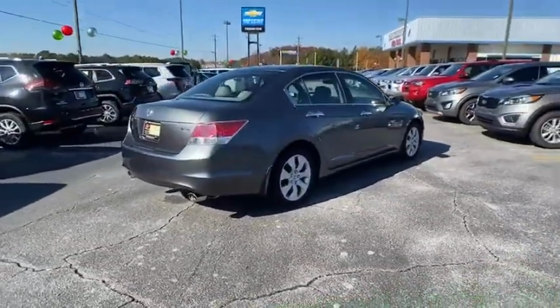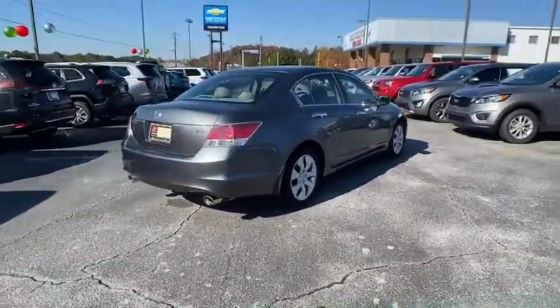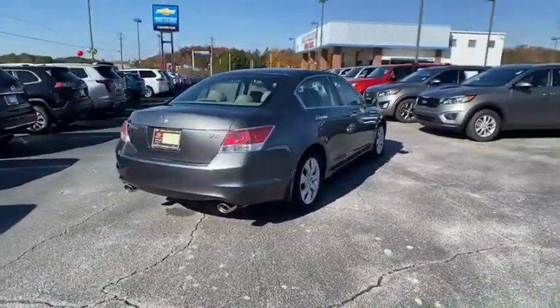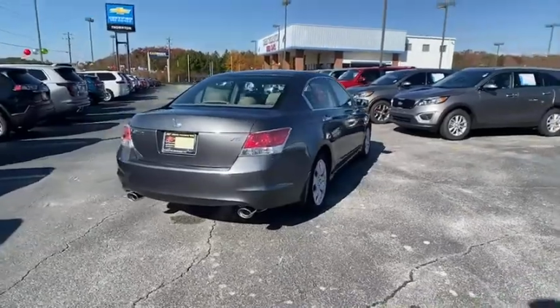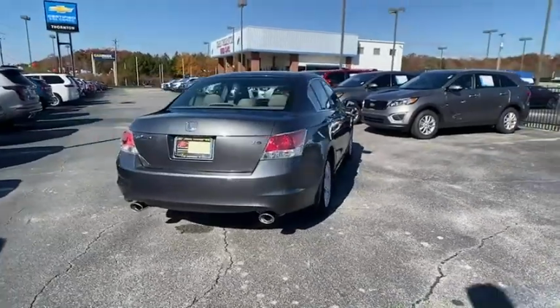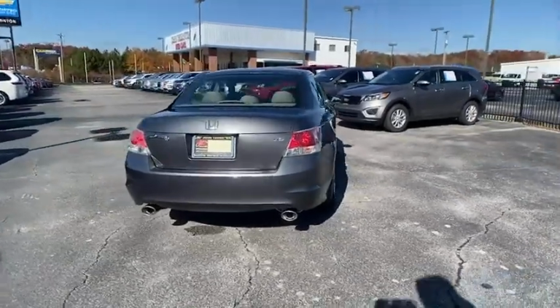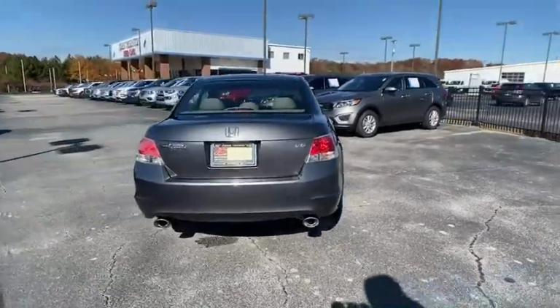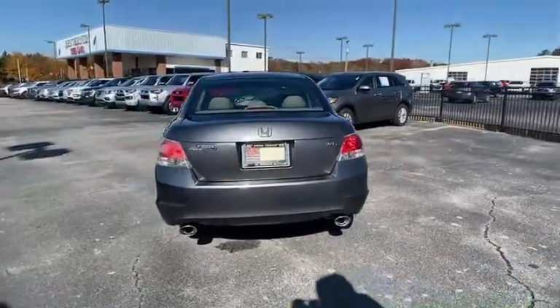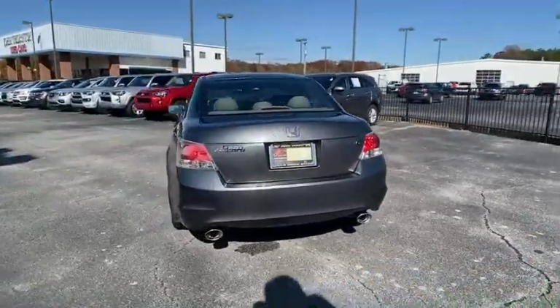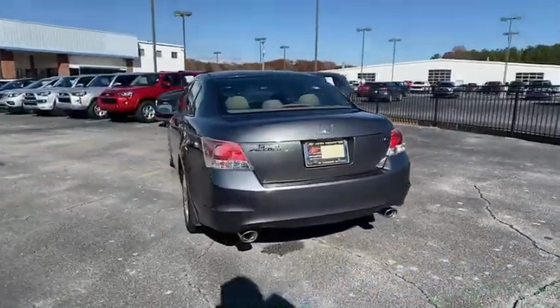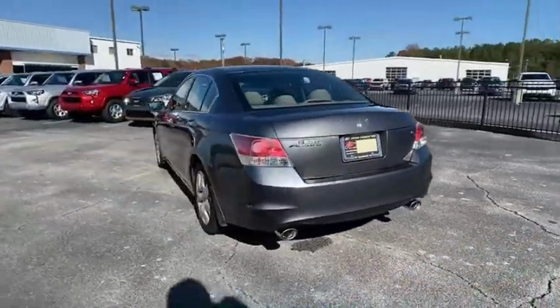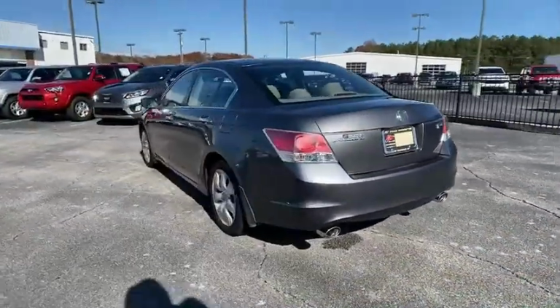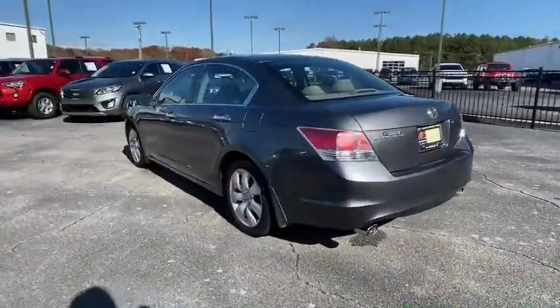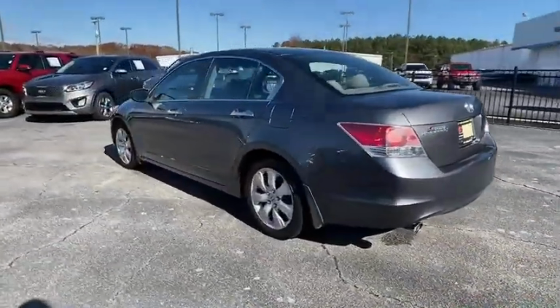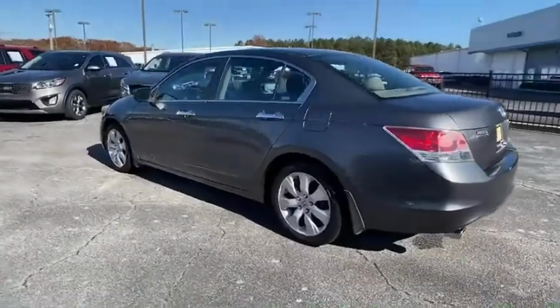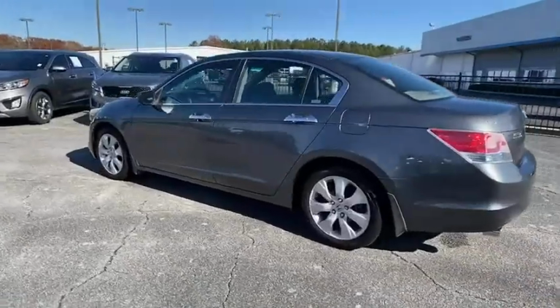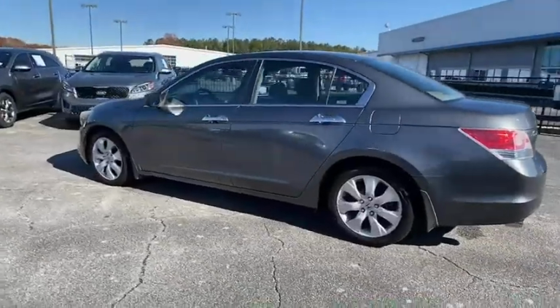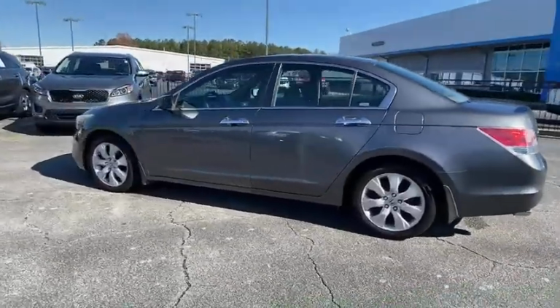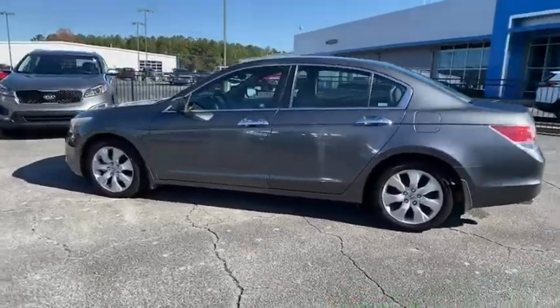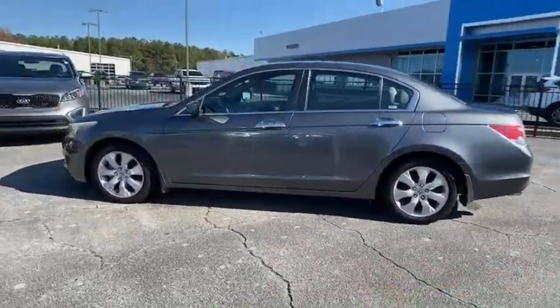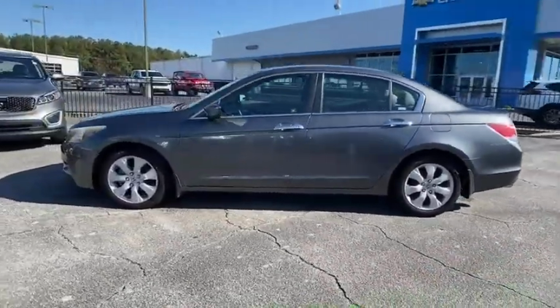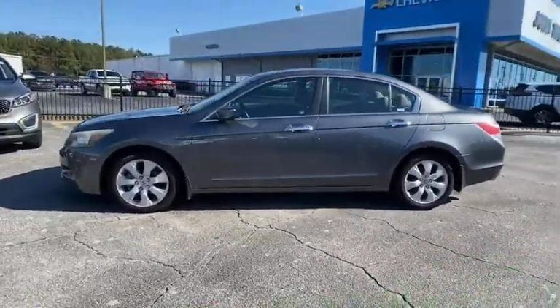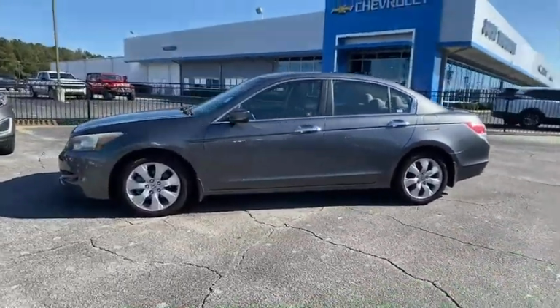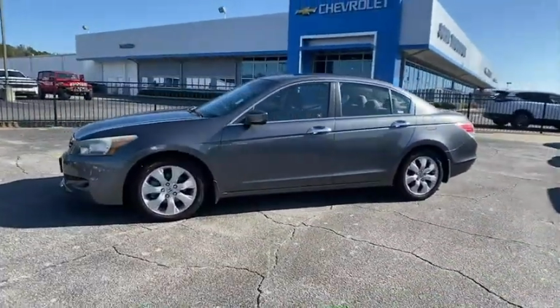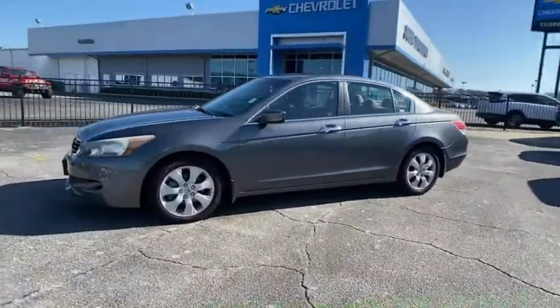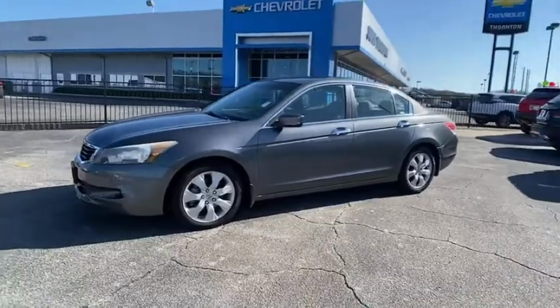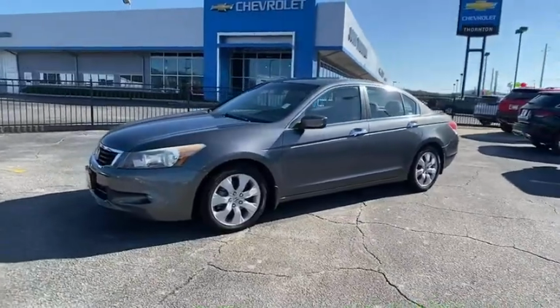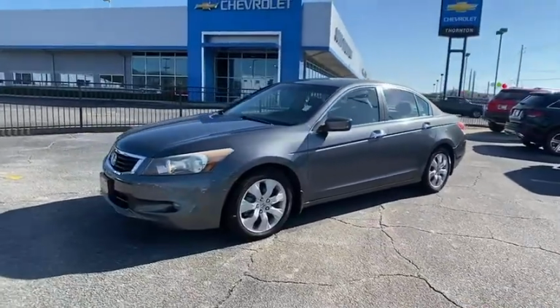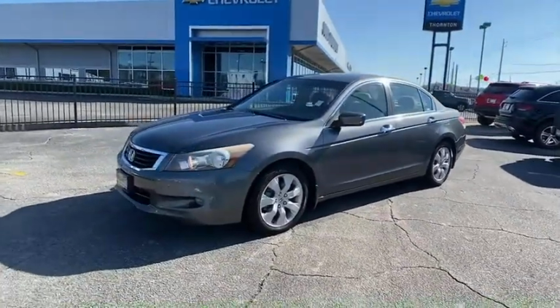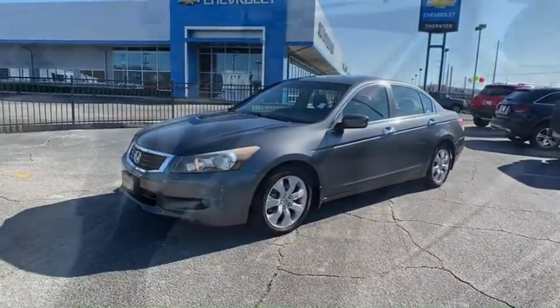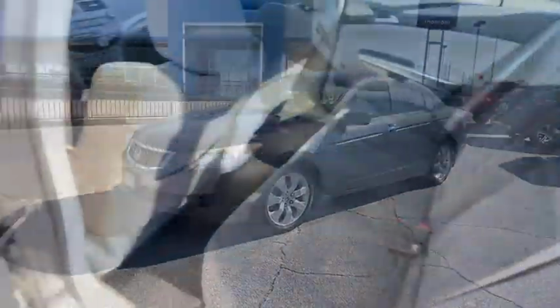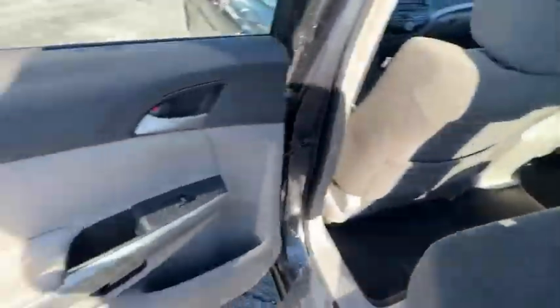Traction control, dual airbags, AM-FM stereo with in-dash six-disc CD changer, power steering, four-wheel disc brakes, electronic stability control, fog lights, security system, power windows, rear window defroster.